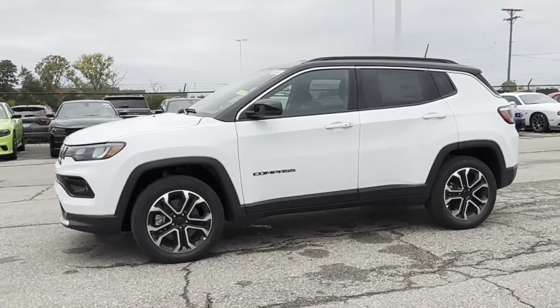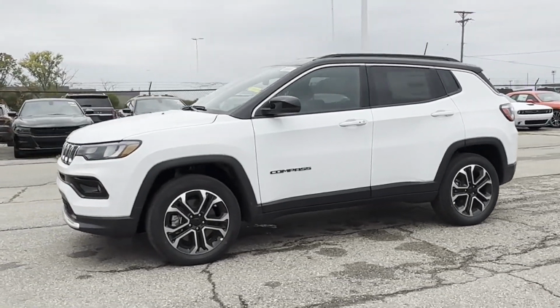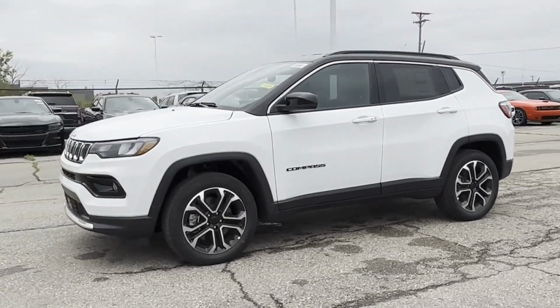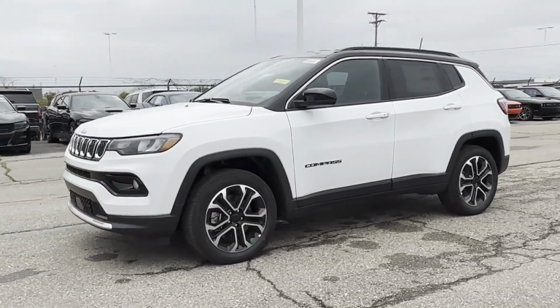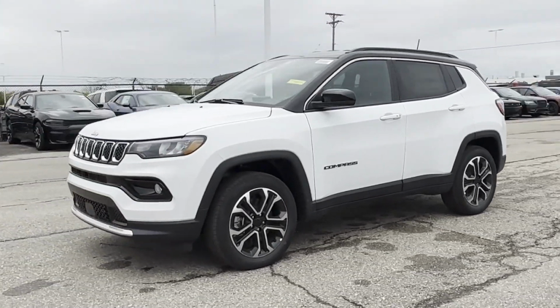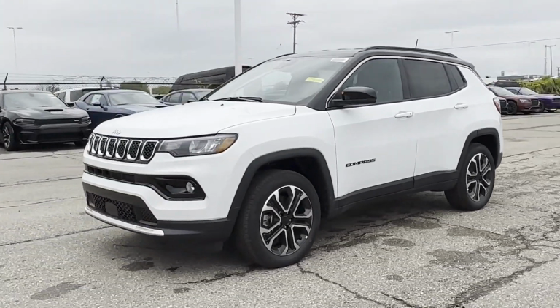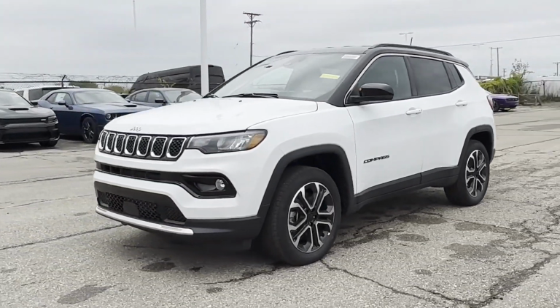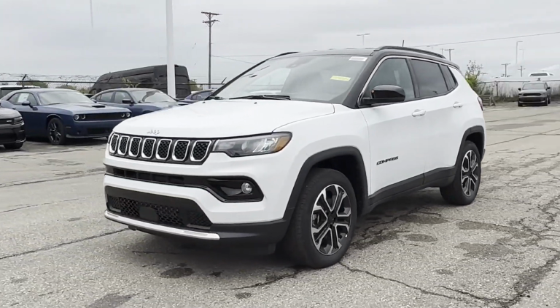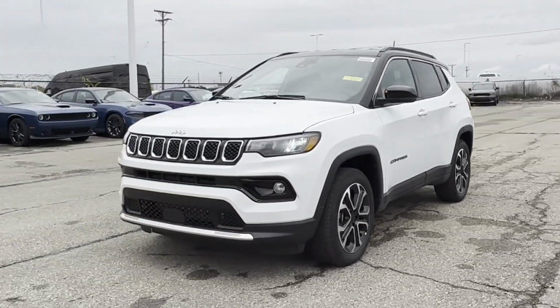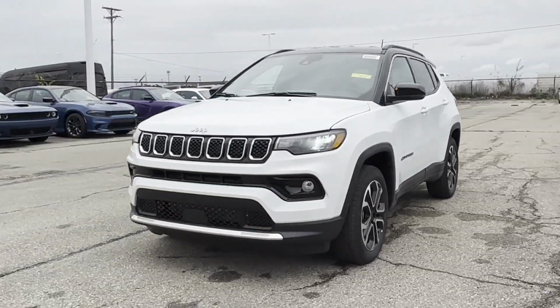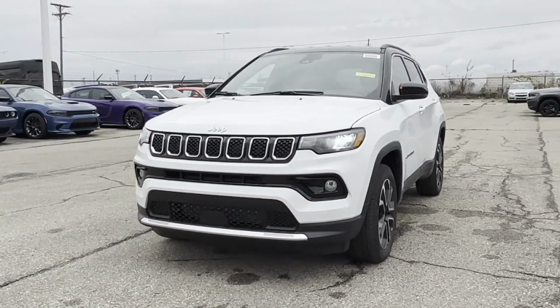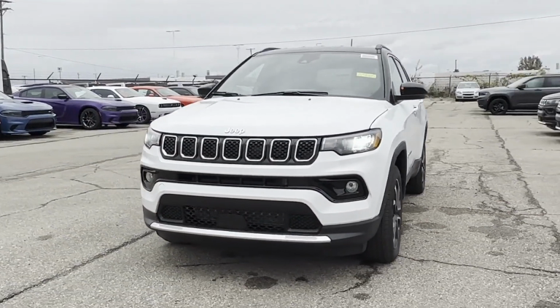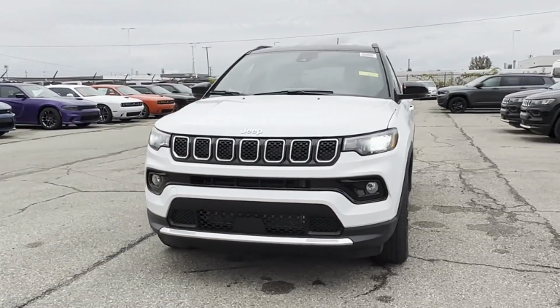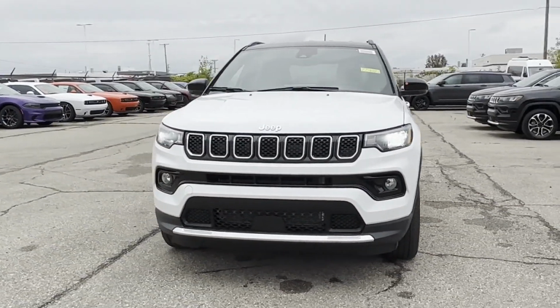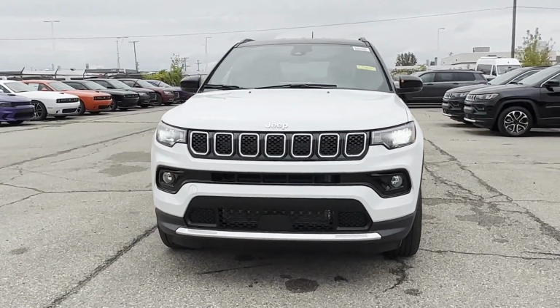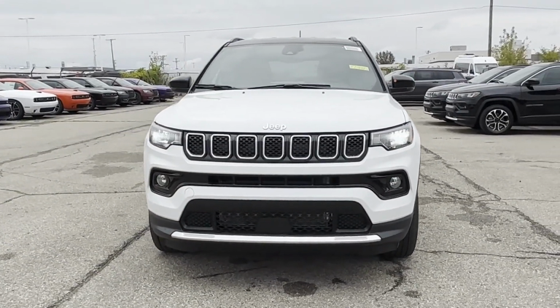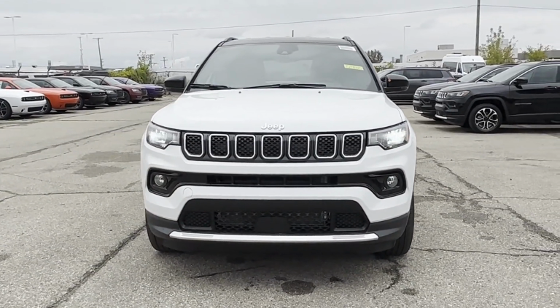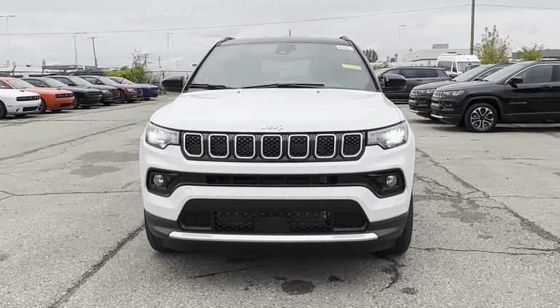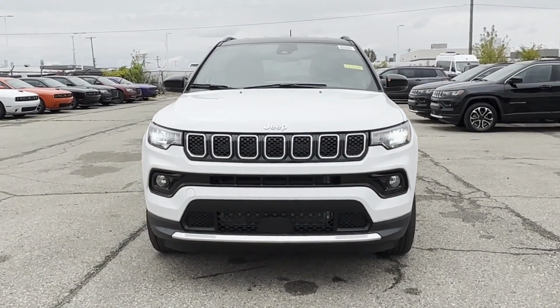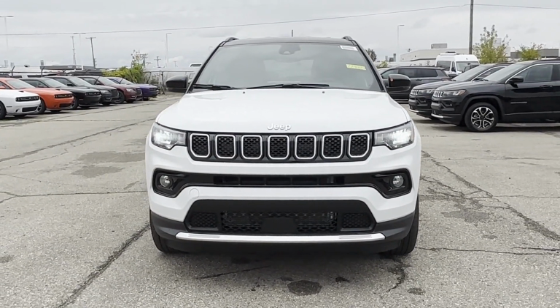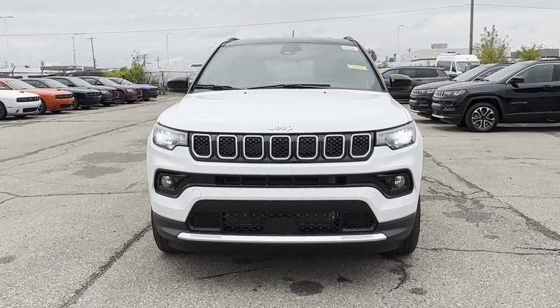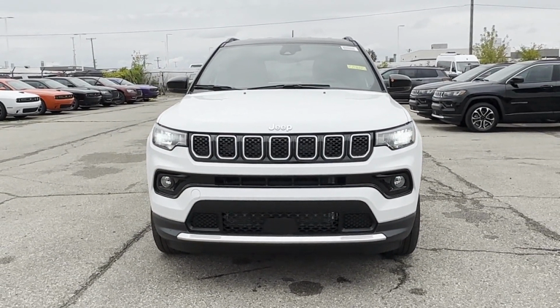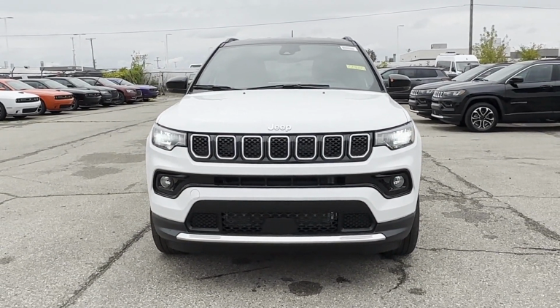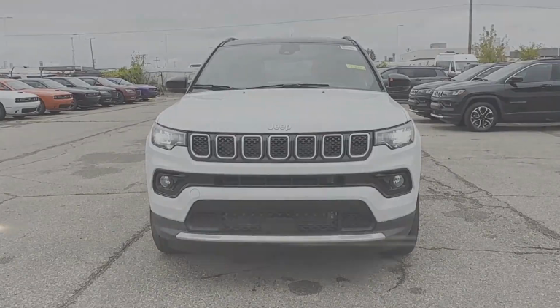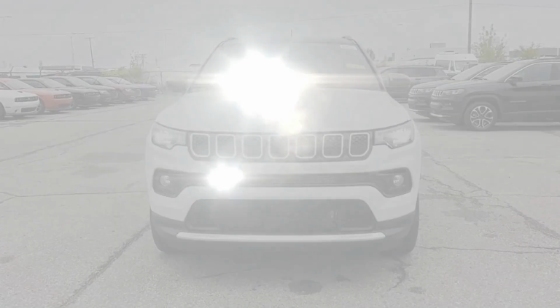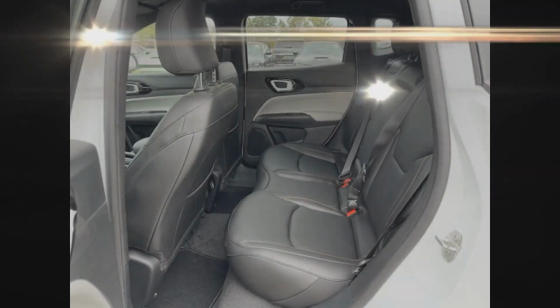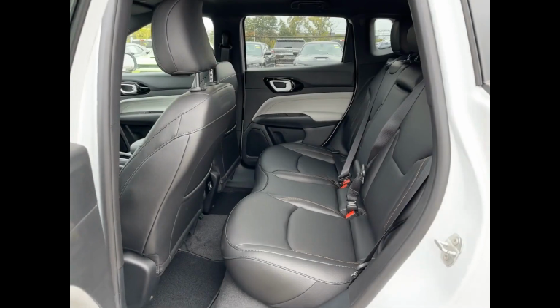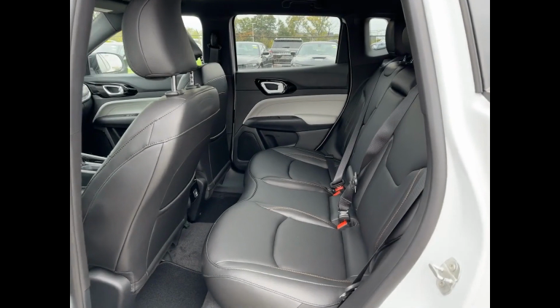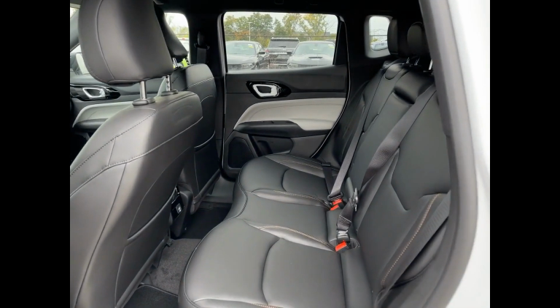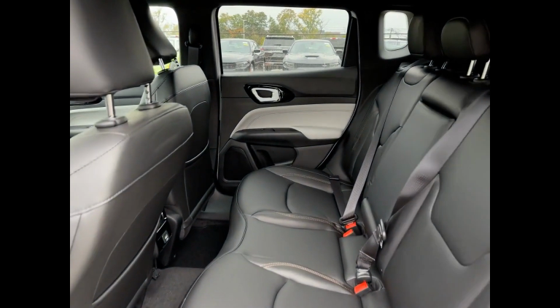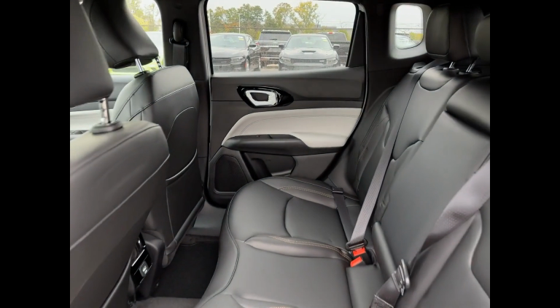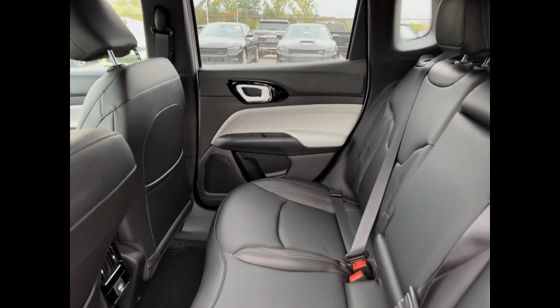Blind spot monitor, heated side view mirrors, backup camera, tinted windows, power driver seat, and pass-through rear seat. Experience the difference — test drive your dream car today.